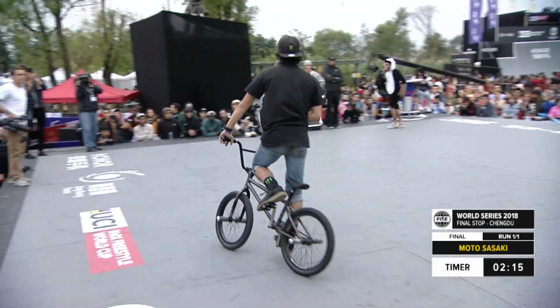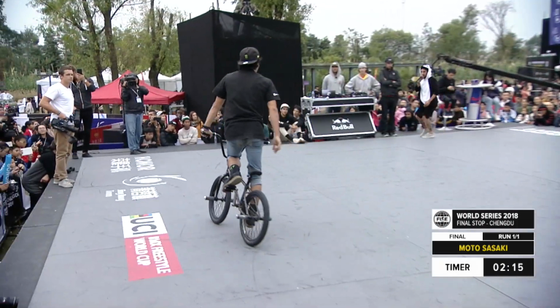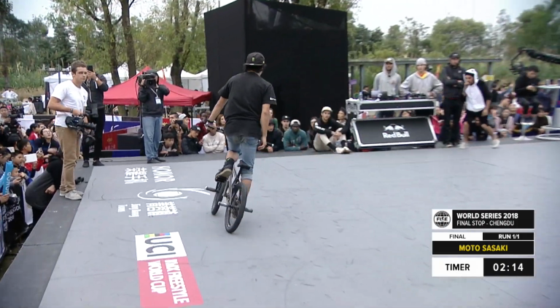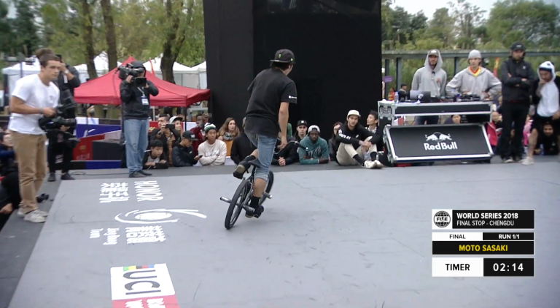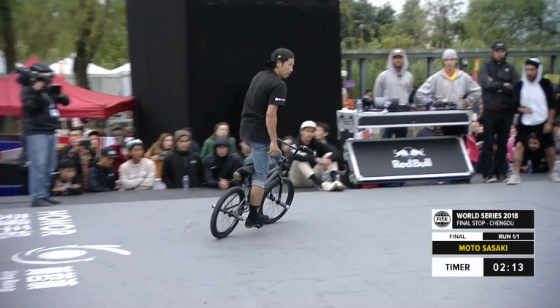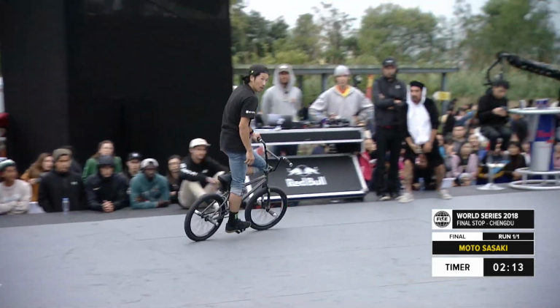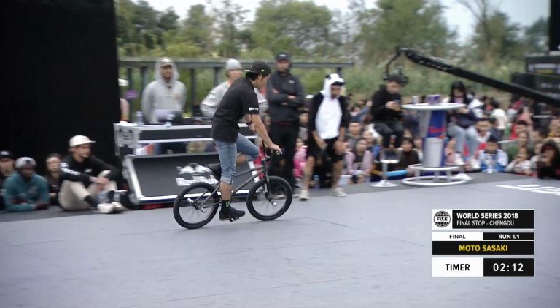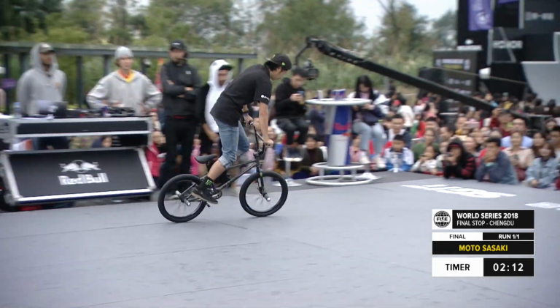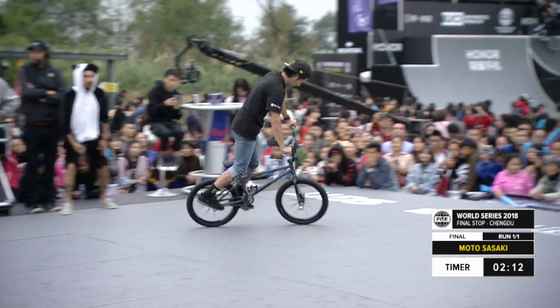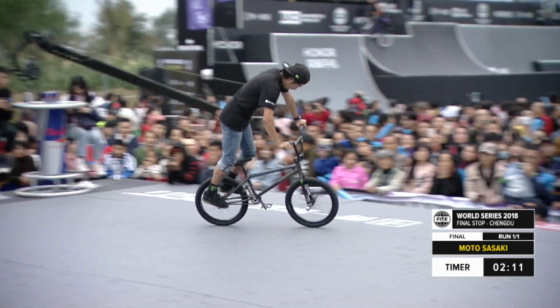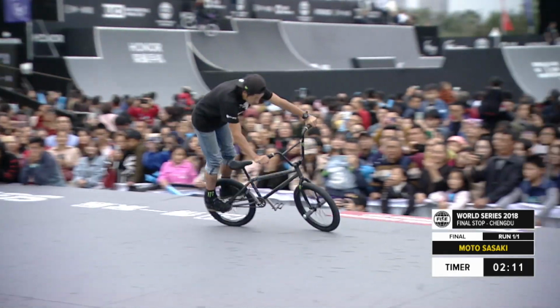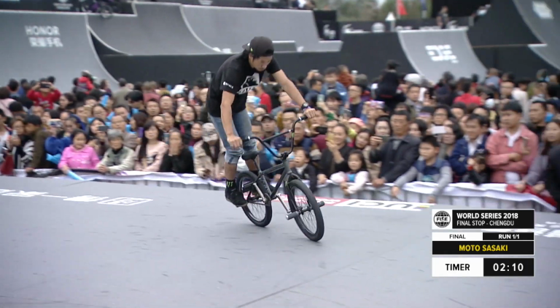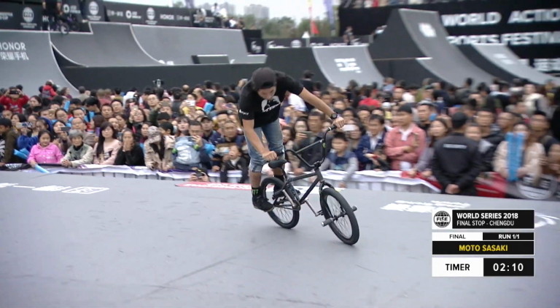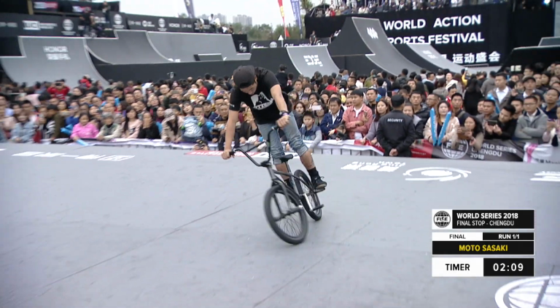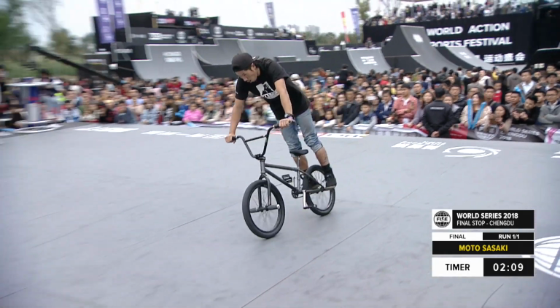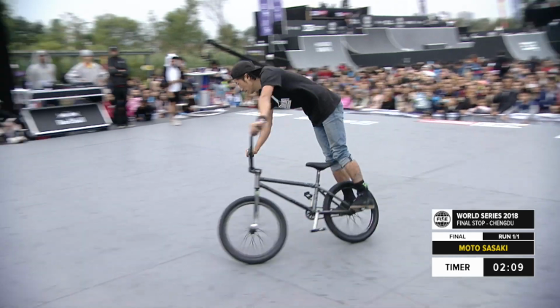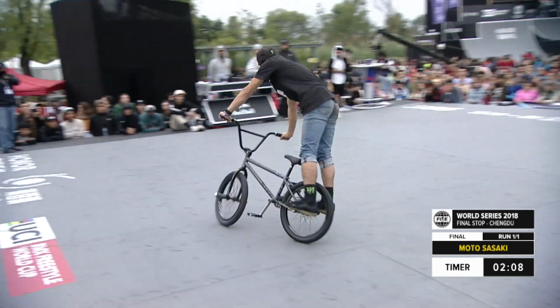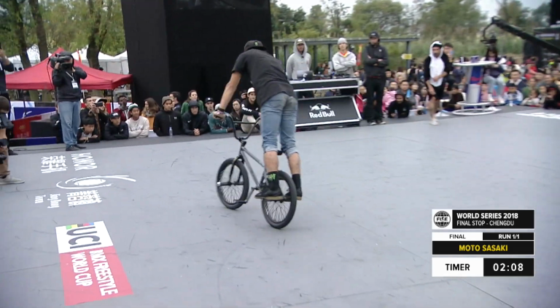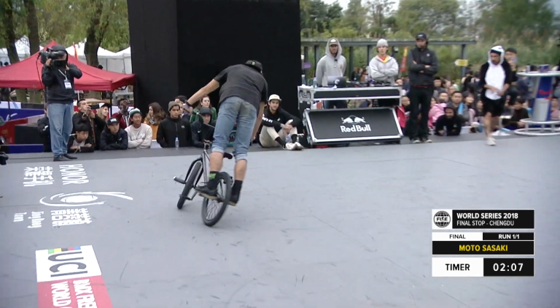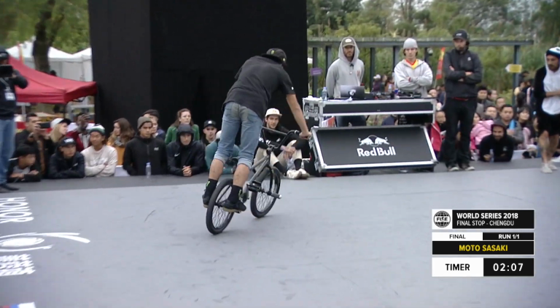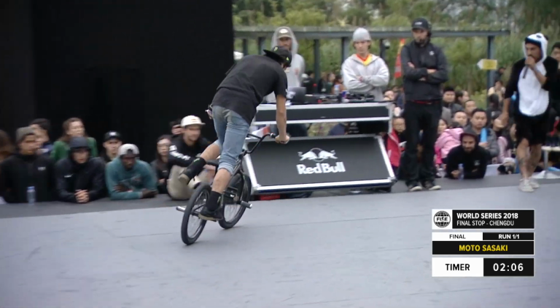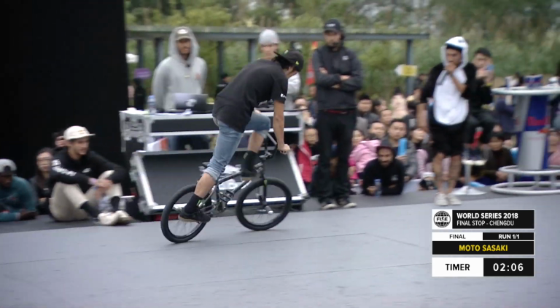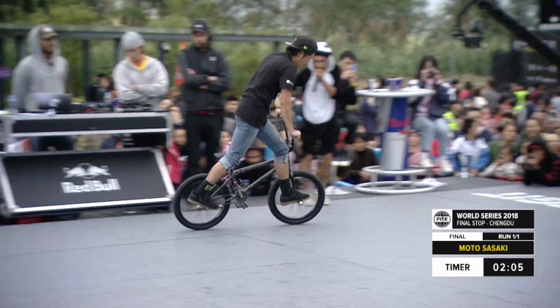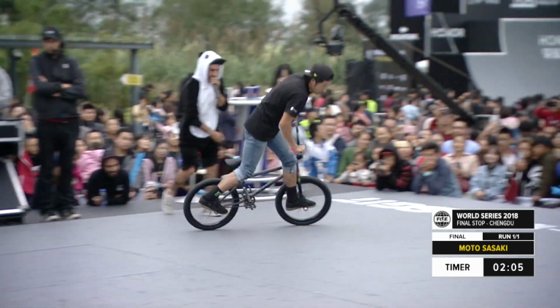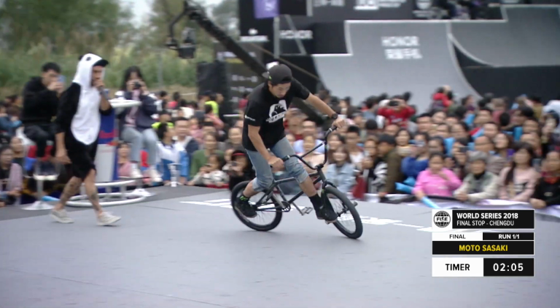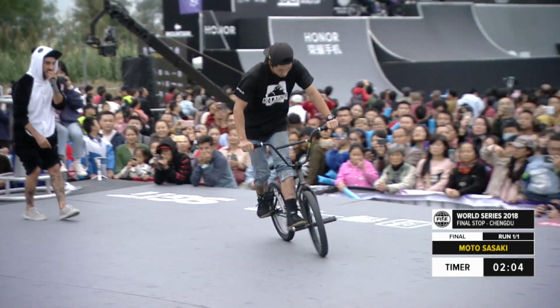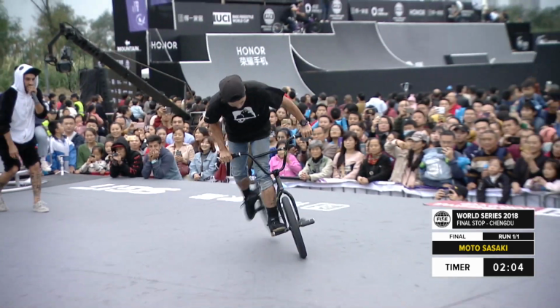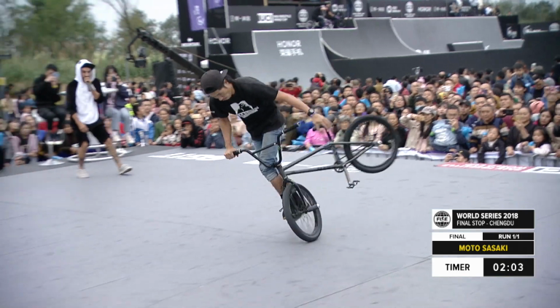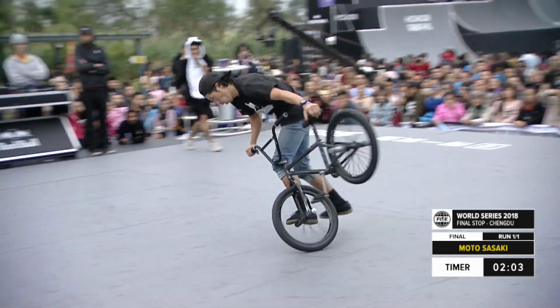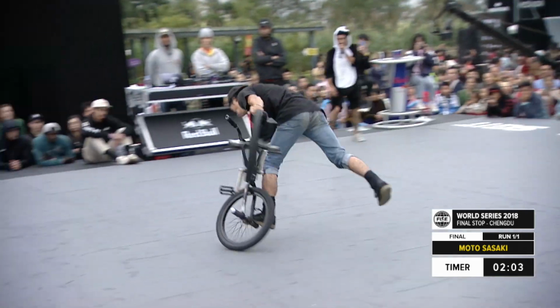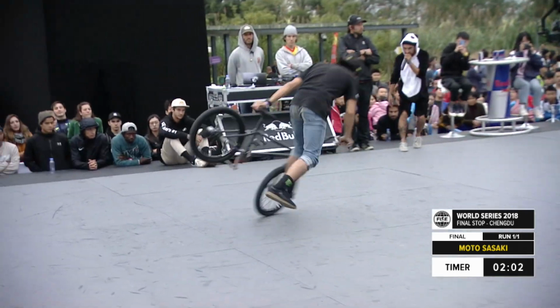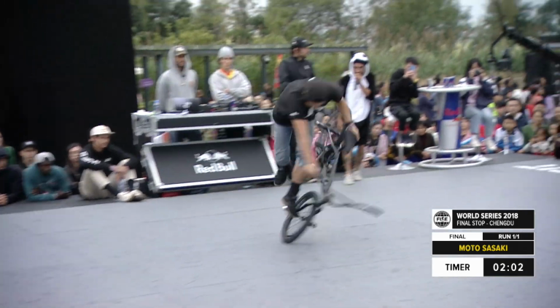So glad to see him in the finals. He actually sits ranked pretty high in the year-end ranking as well. He could be one of the guys that sneaks in and takes a top spot — second or third year-end — if he does well in this run.